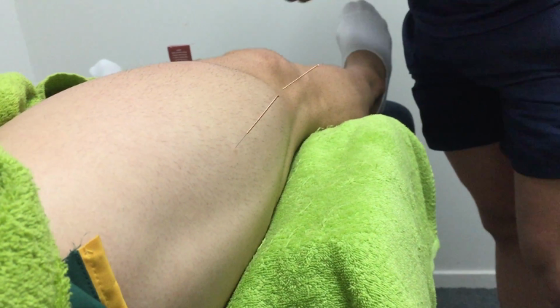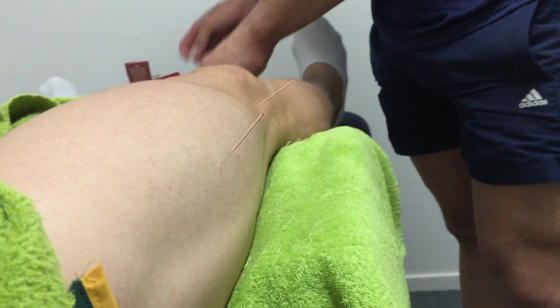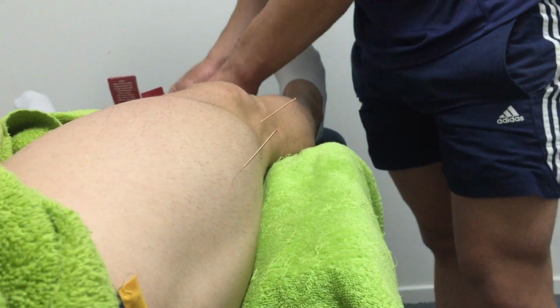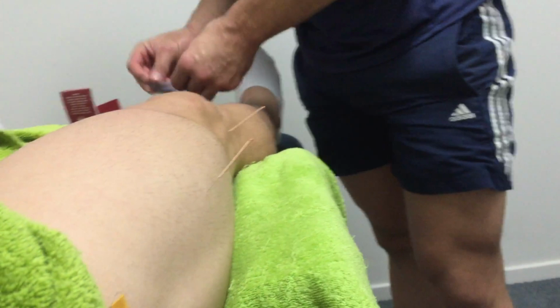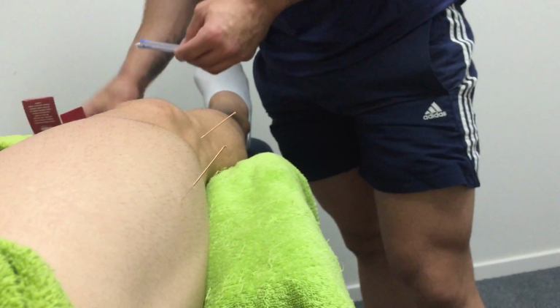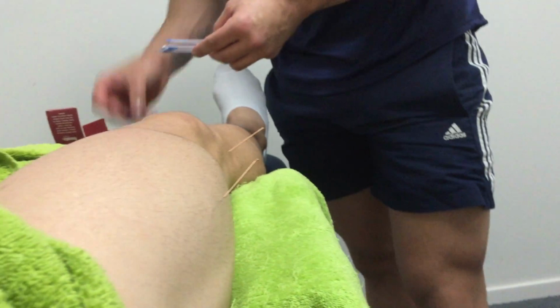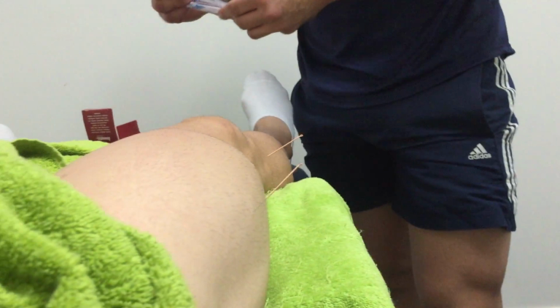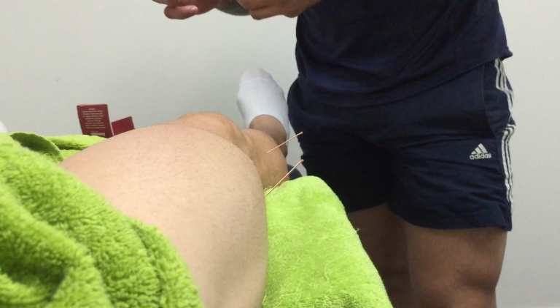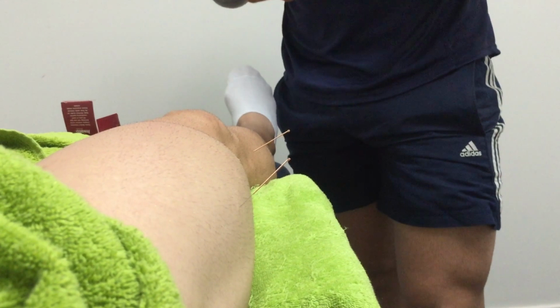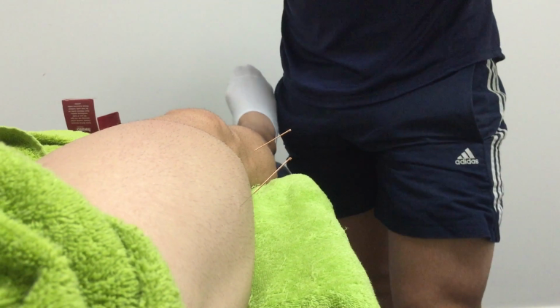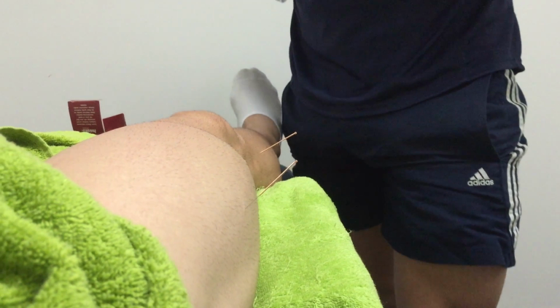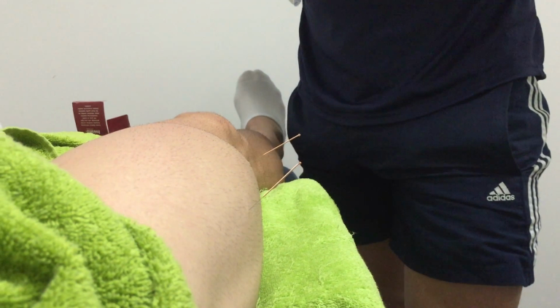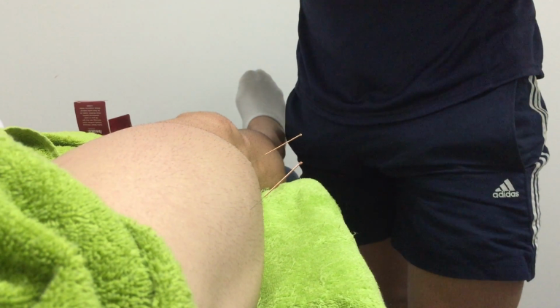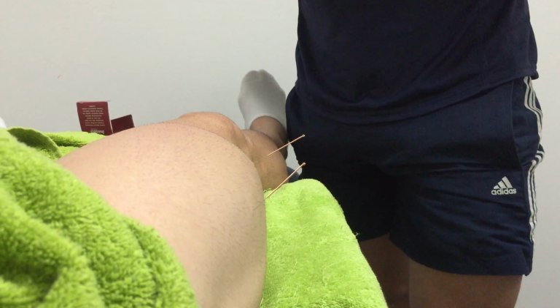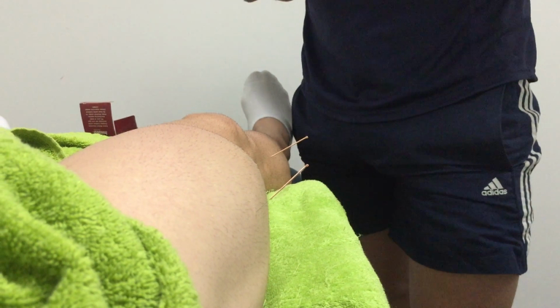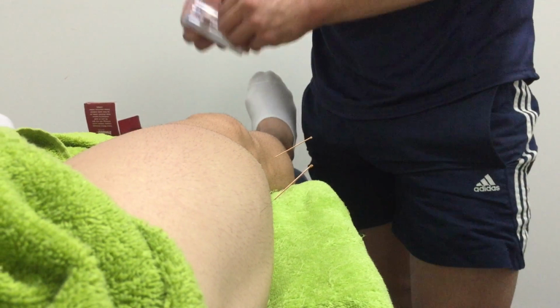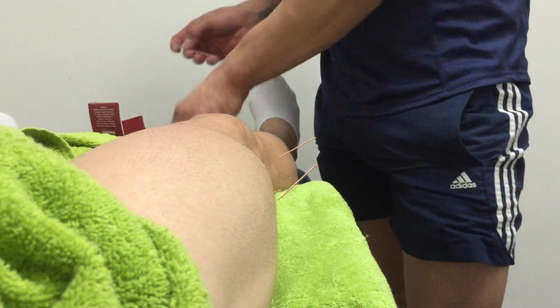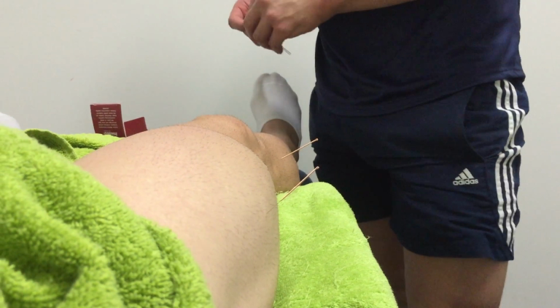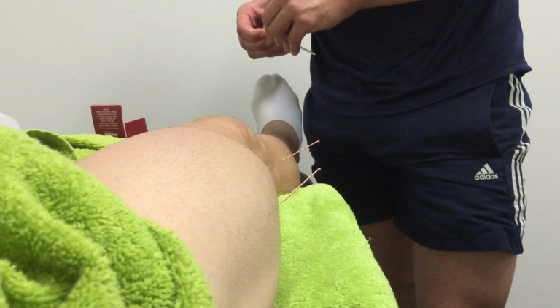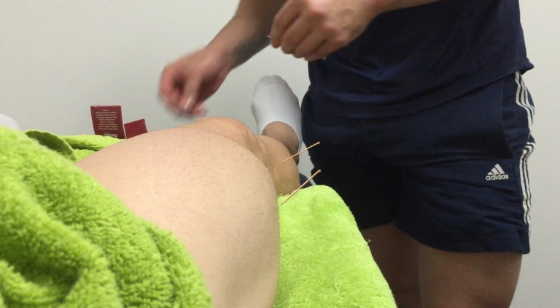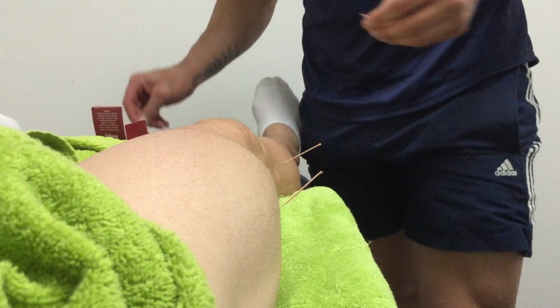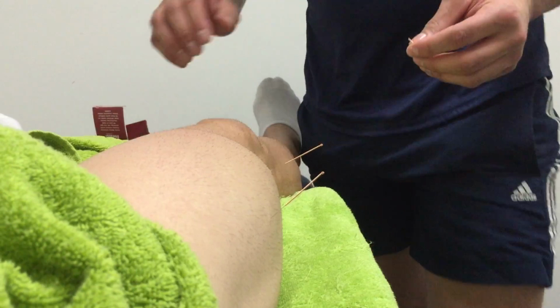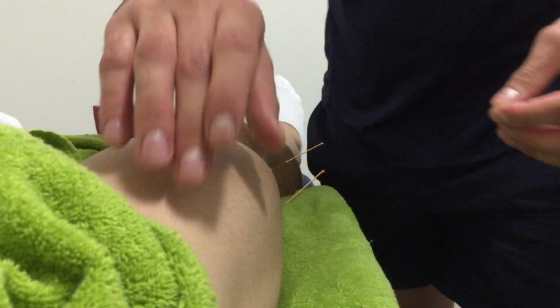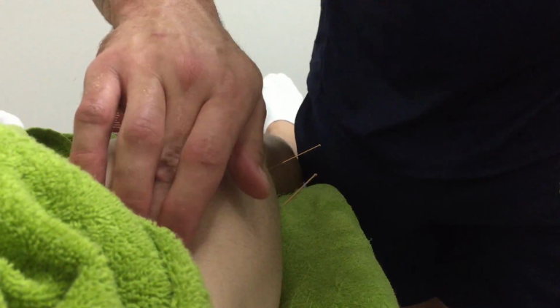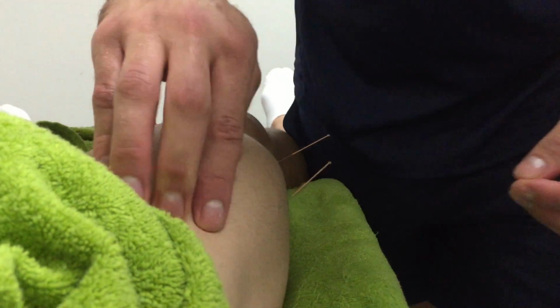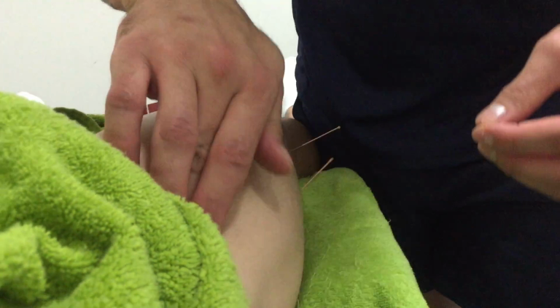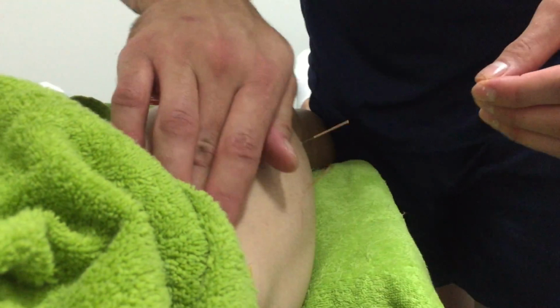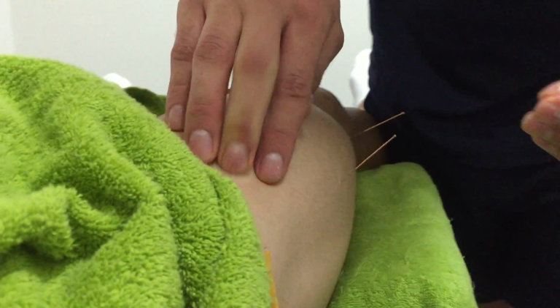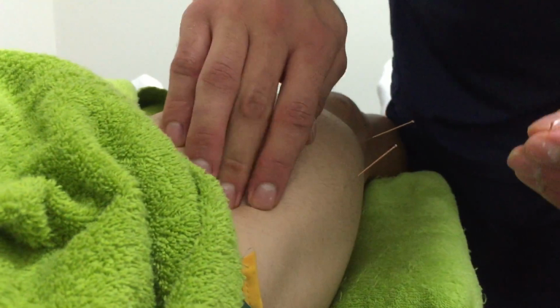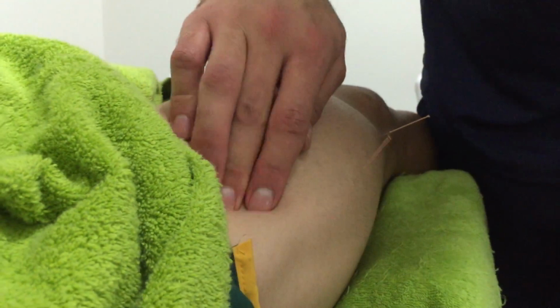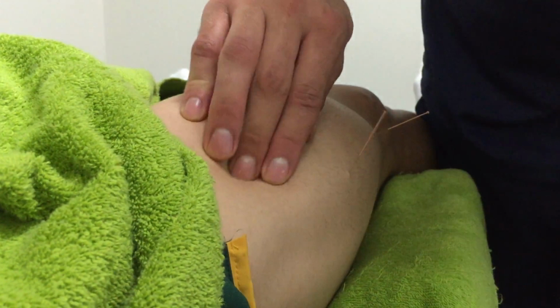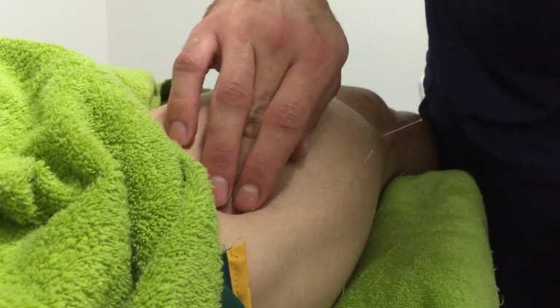Once the needle goes into the muscle we get a reflex response, which basically allows the muscle to relax with messages from the spinal cord.